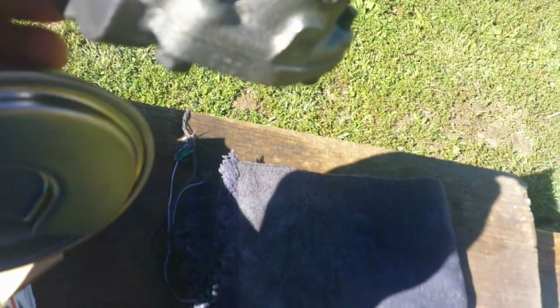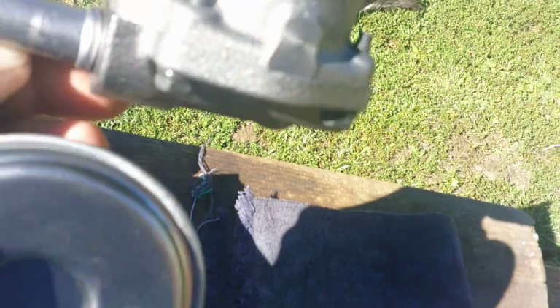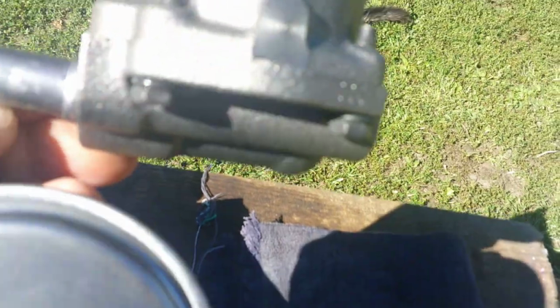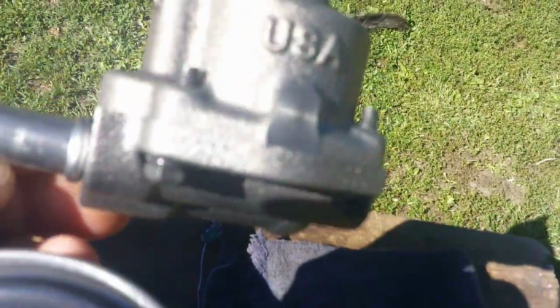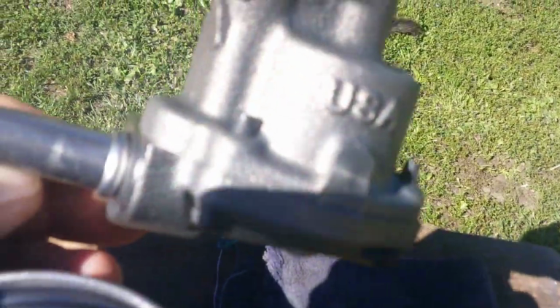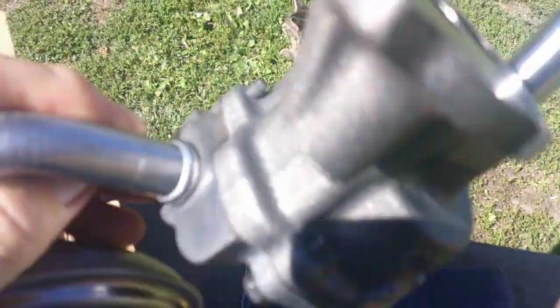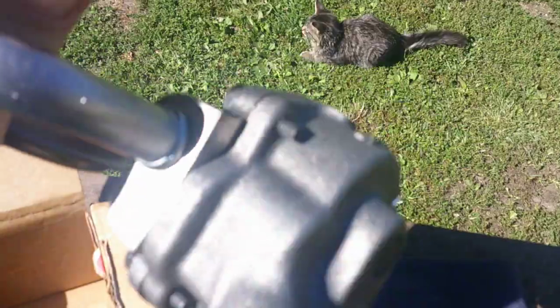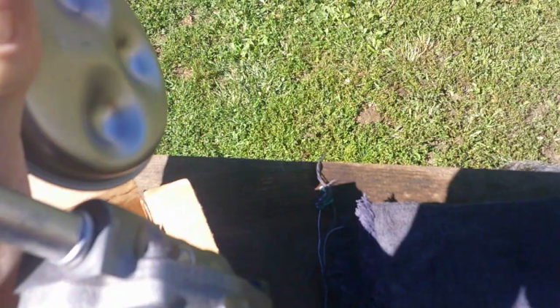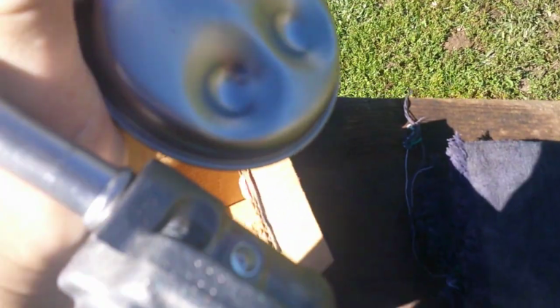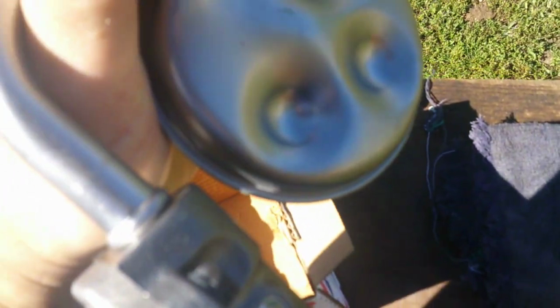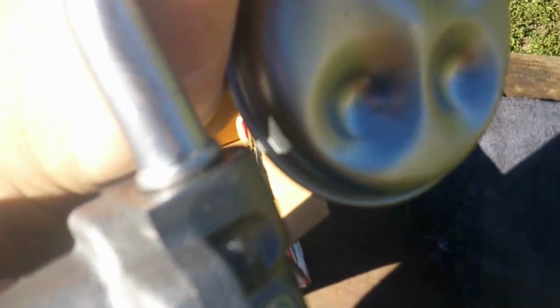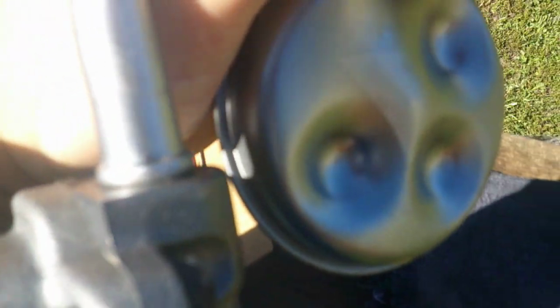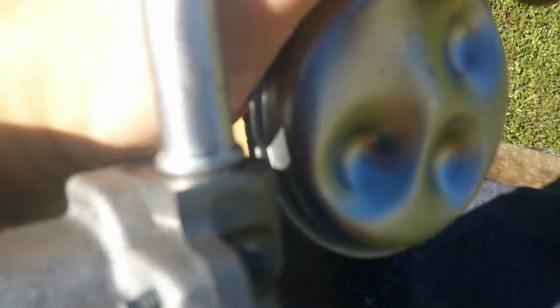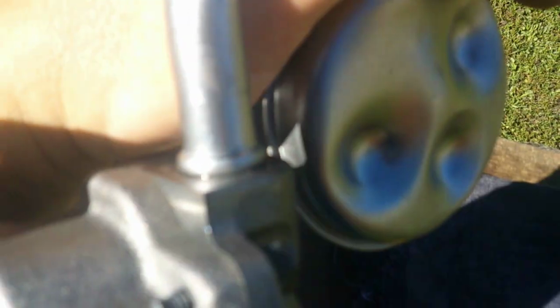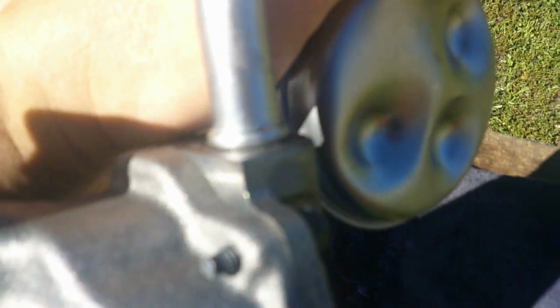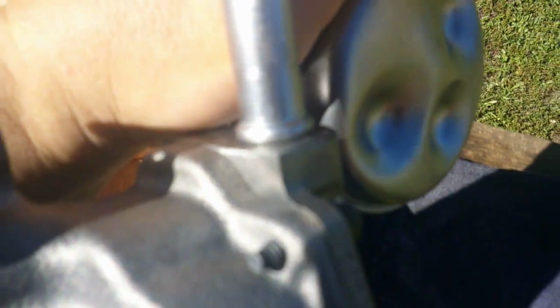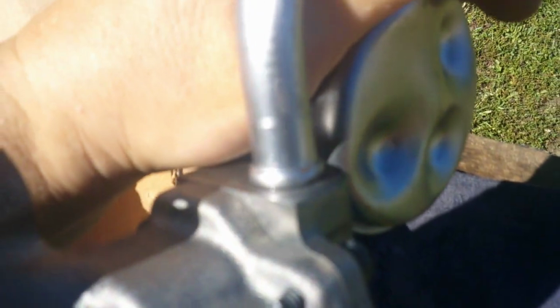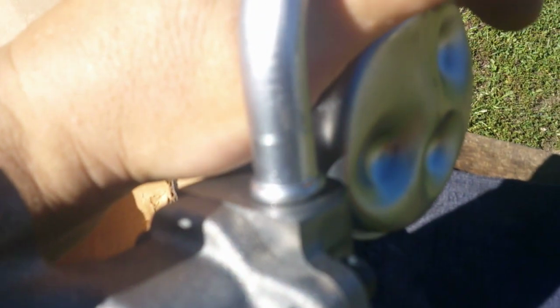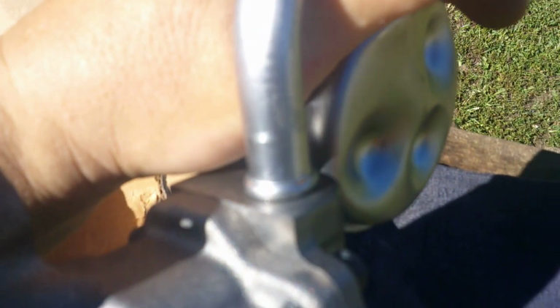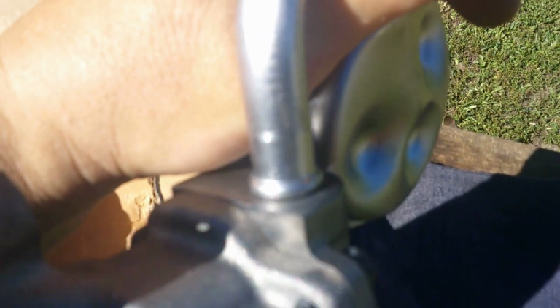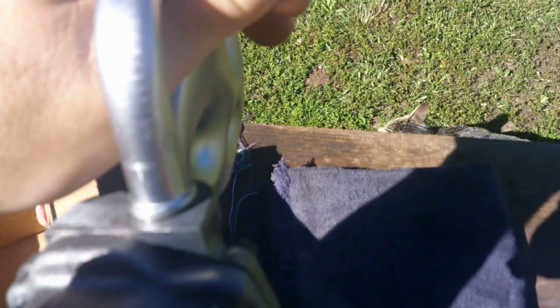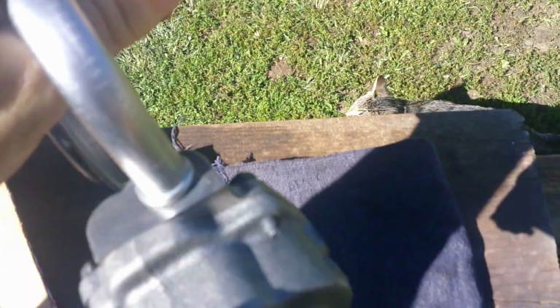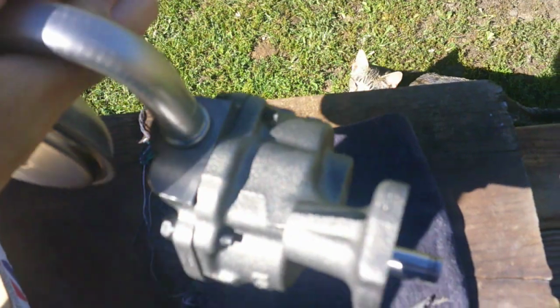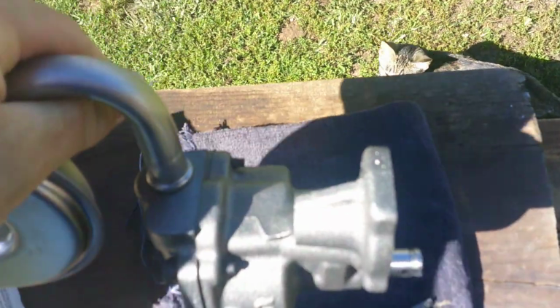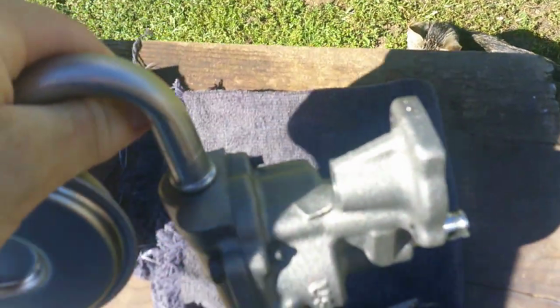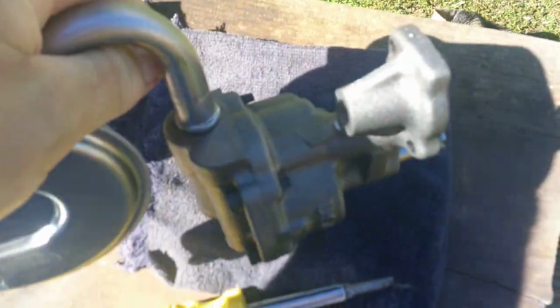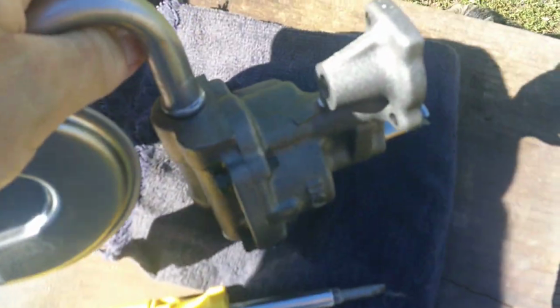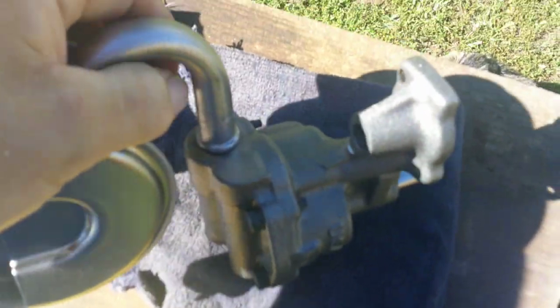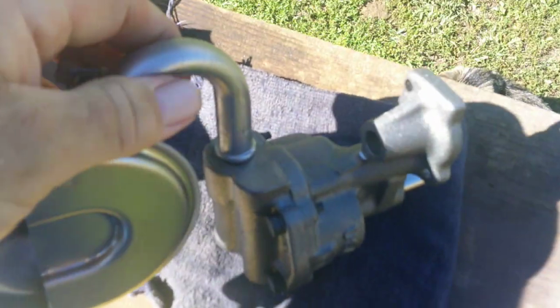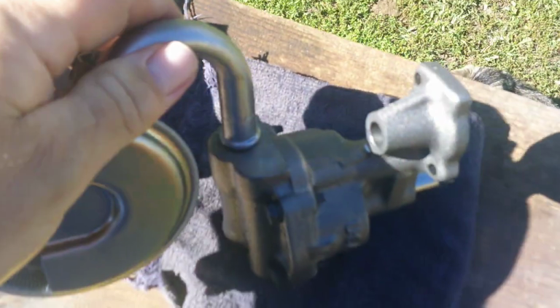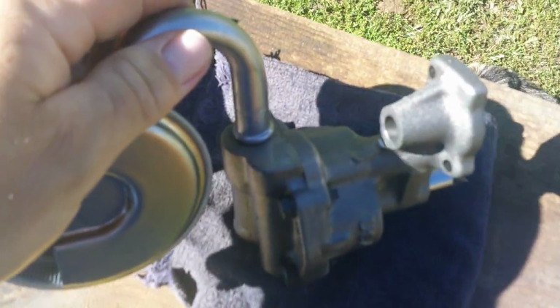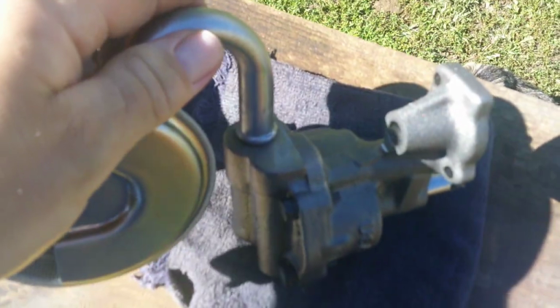And look, it didn't even mar it up. Do you see that? It drives them in really easy.